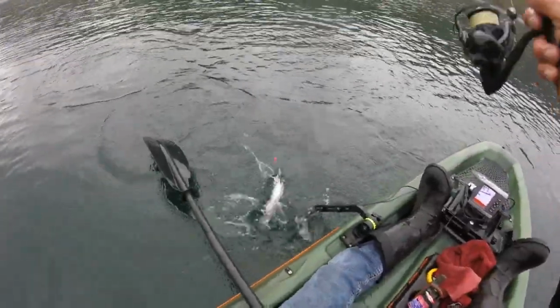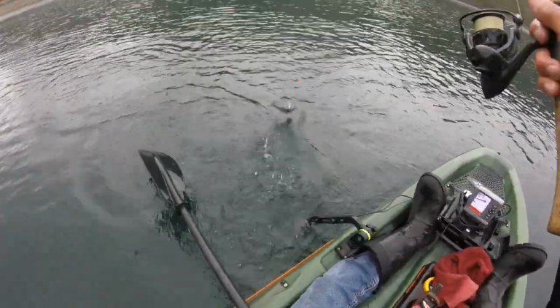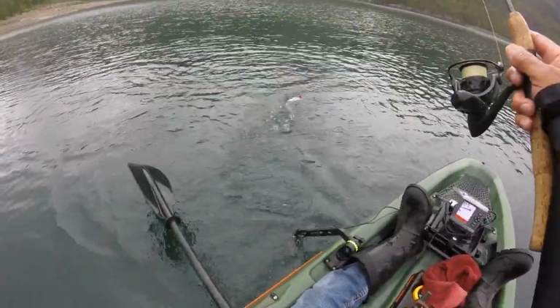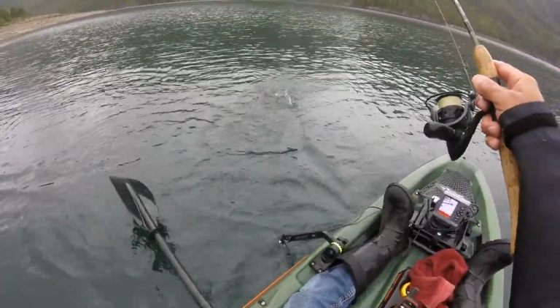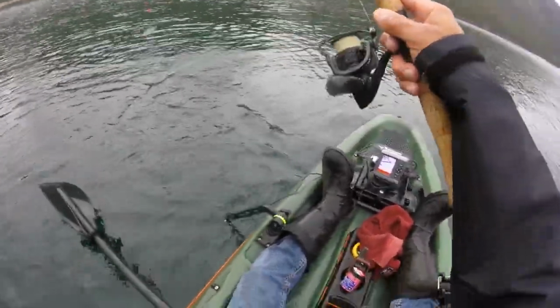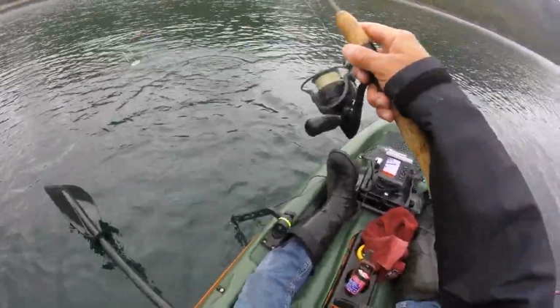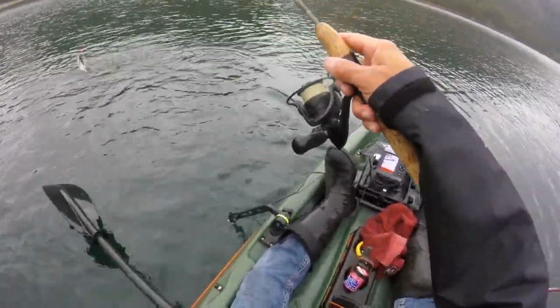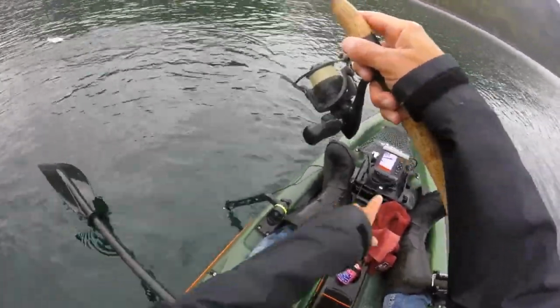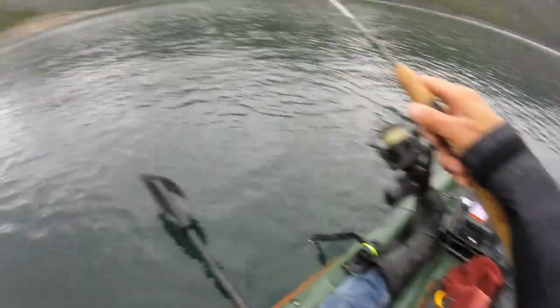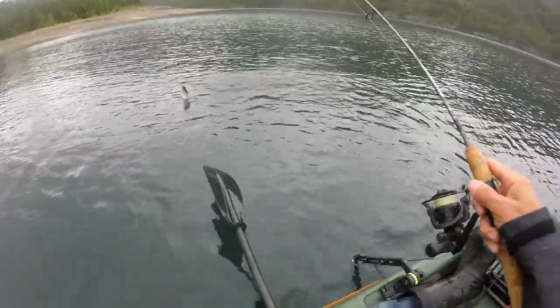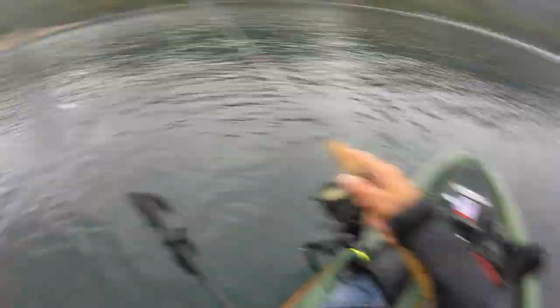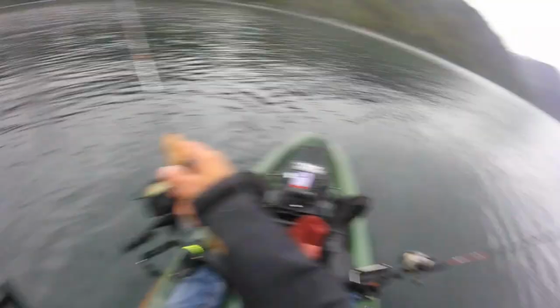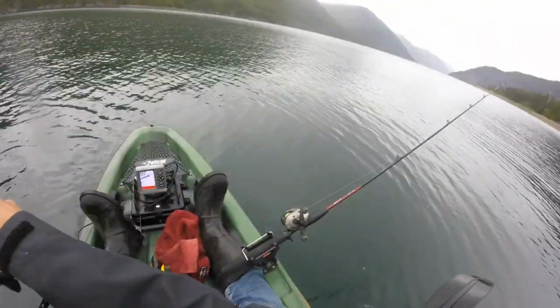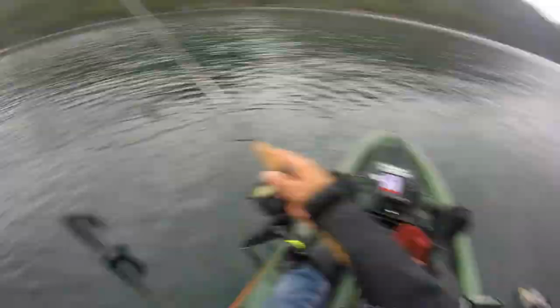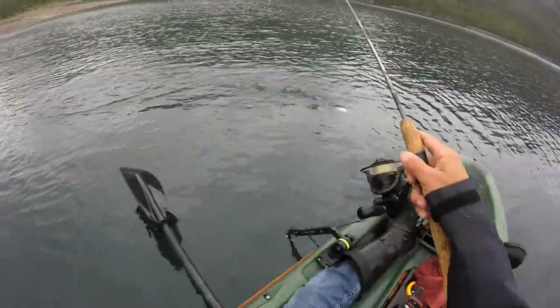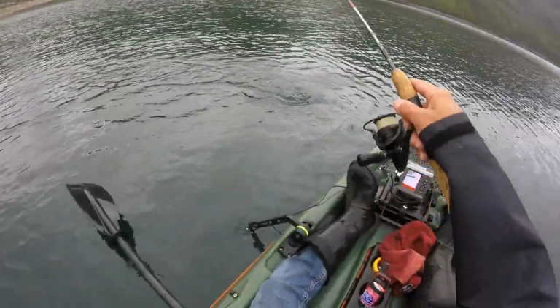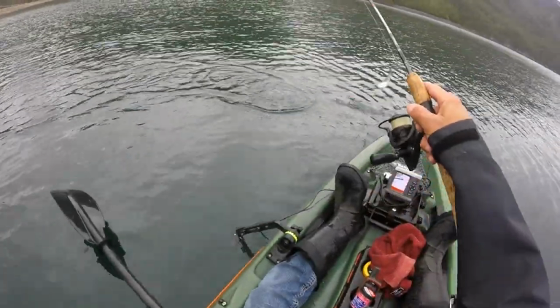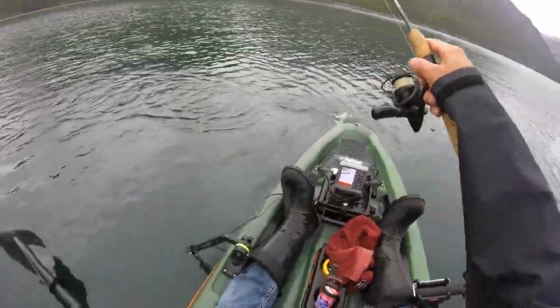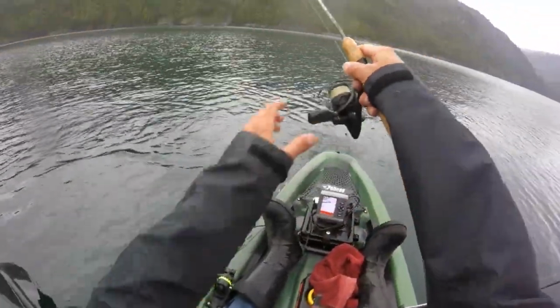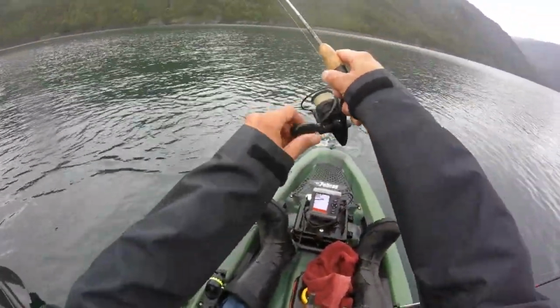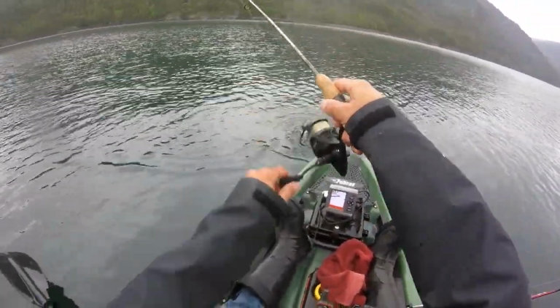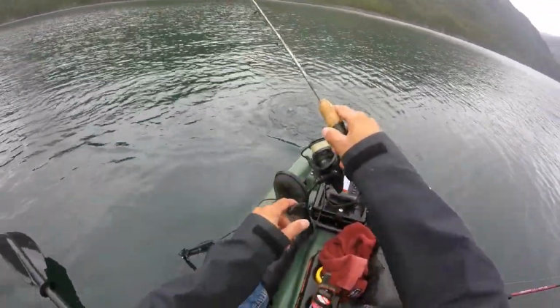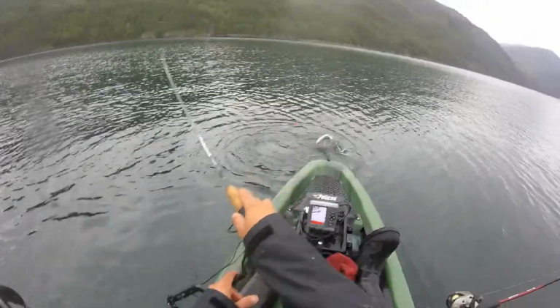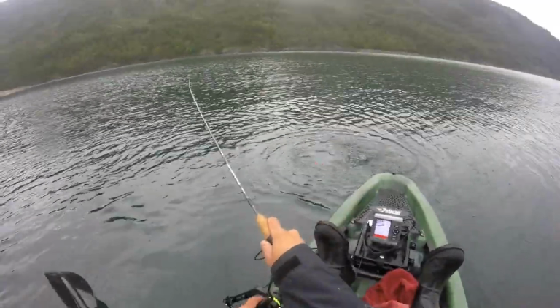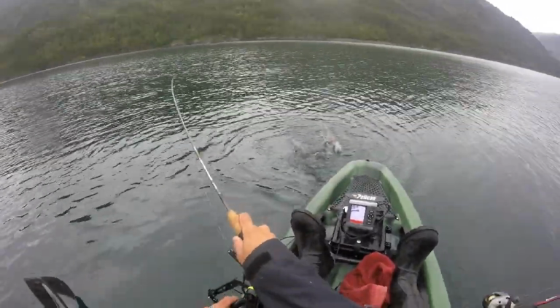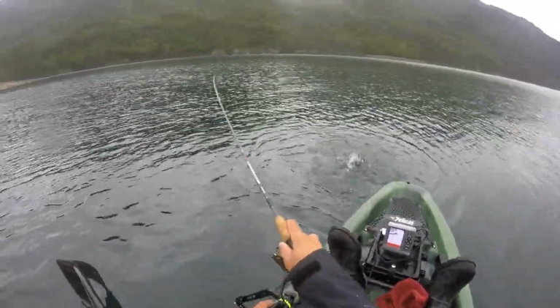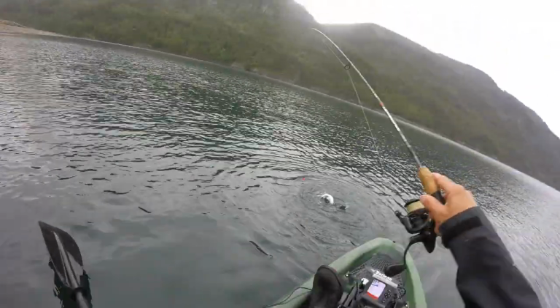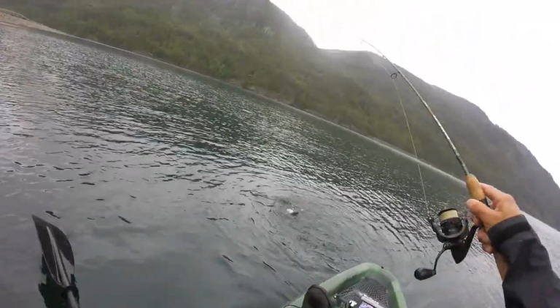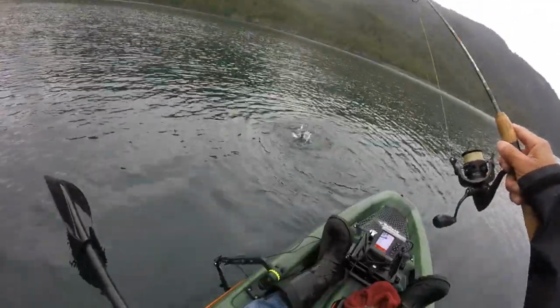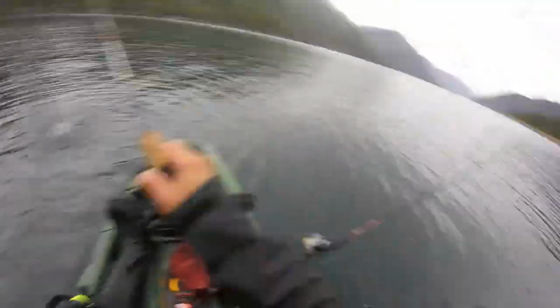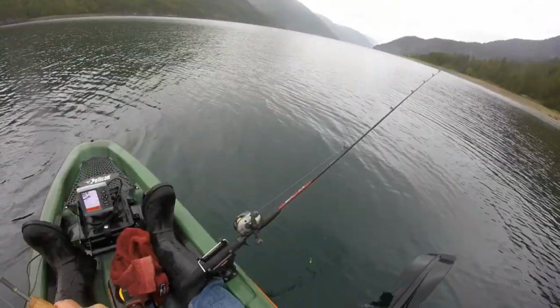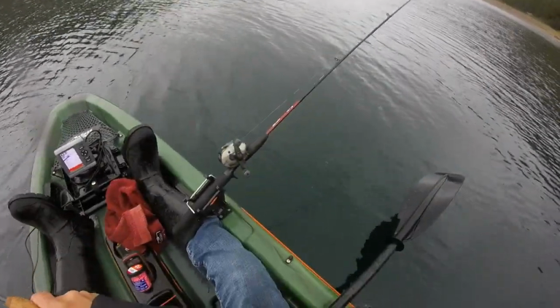It jumped right in the boat — but a small one. I saw him come up to 10 feet; I didn't know where my buzz bomb was — apparently it was at 10 feet. Oh my god, this little ultralight makes it so fun, even the little guys!